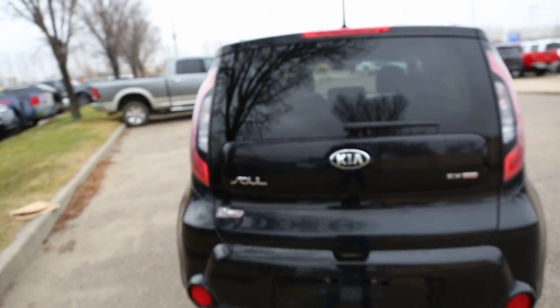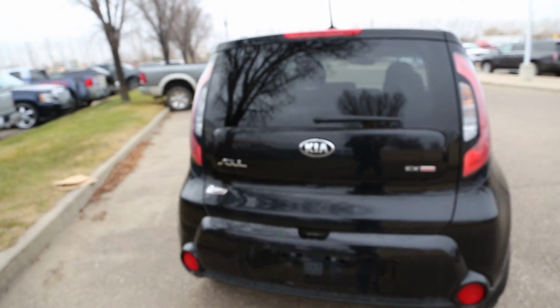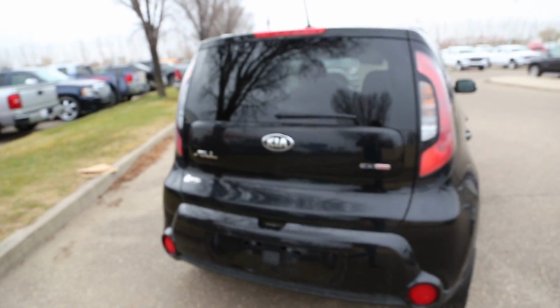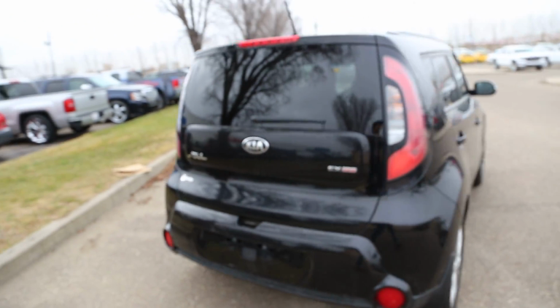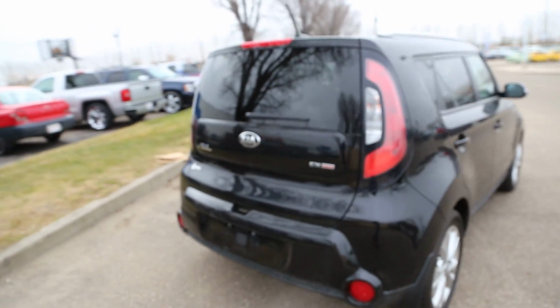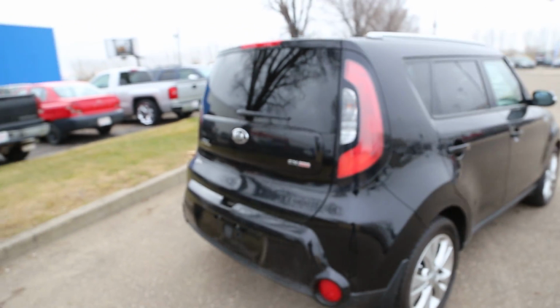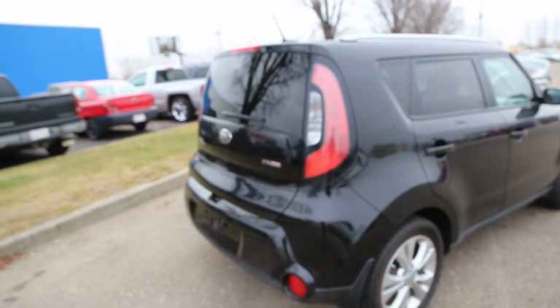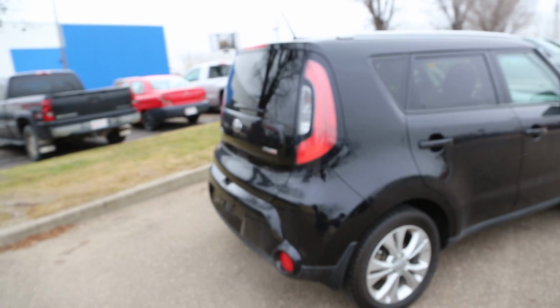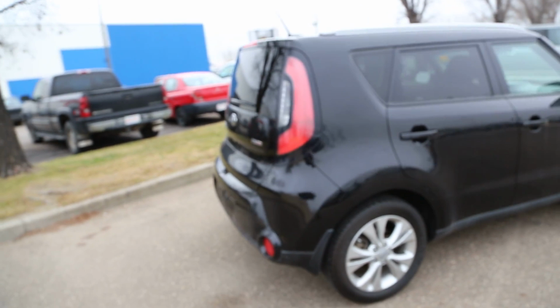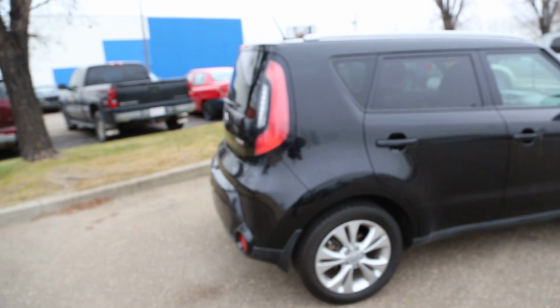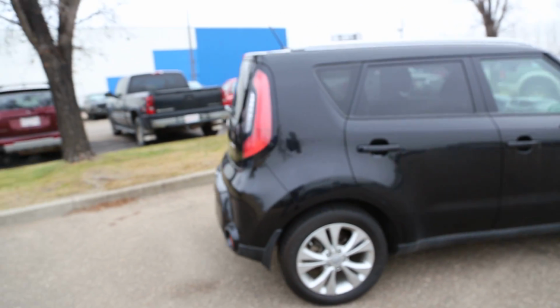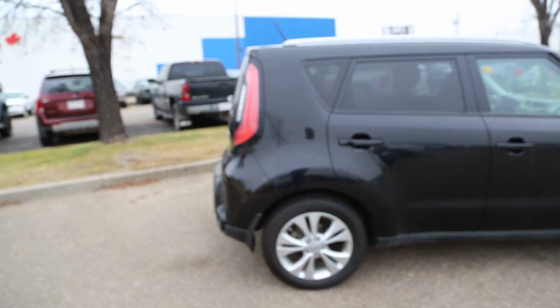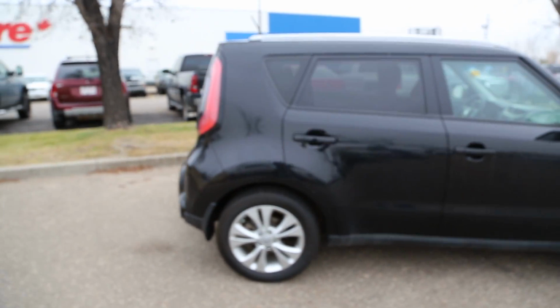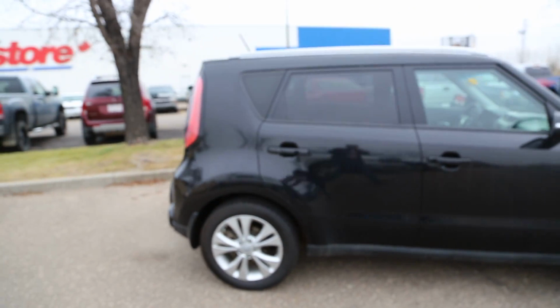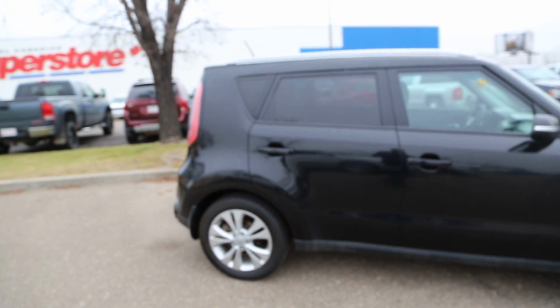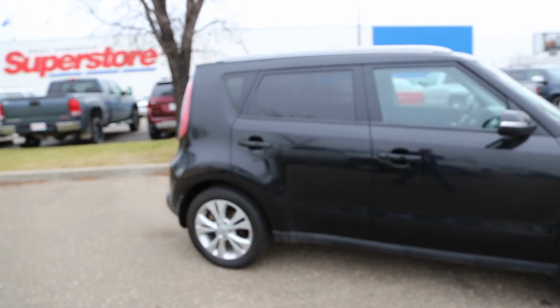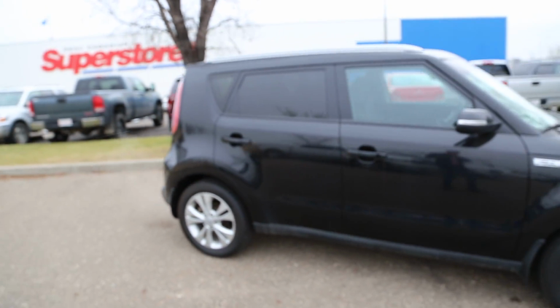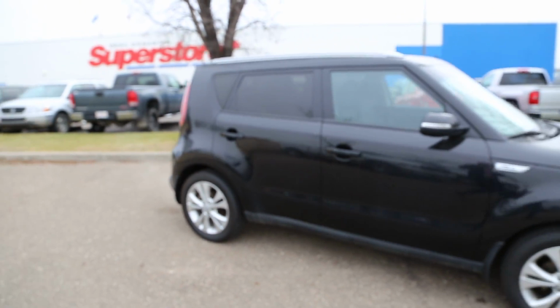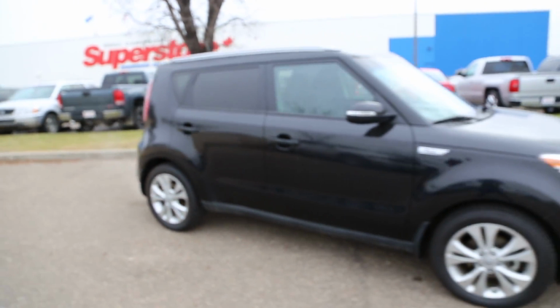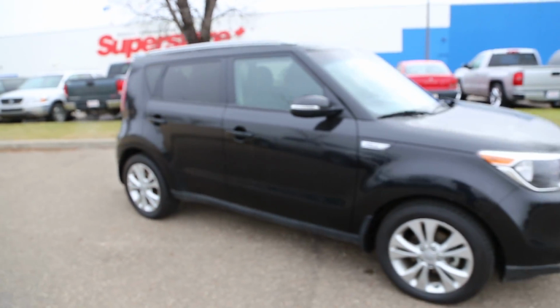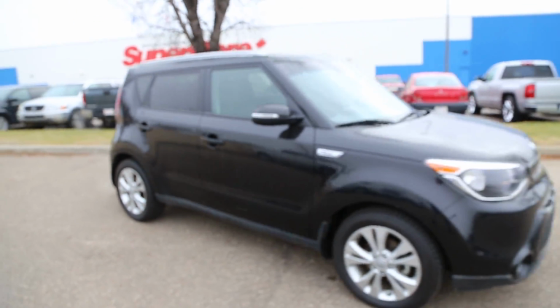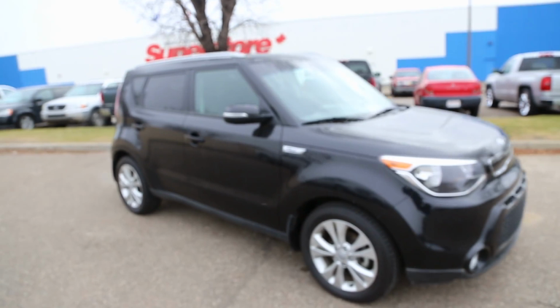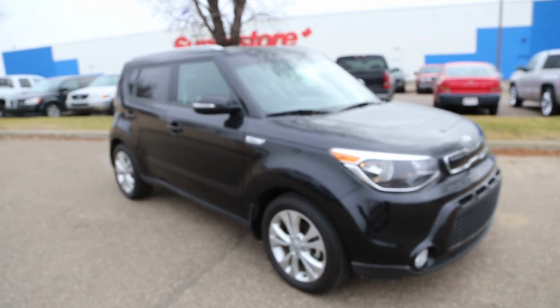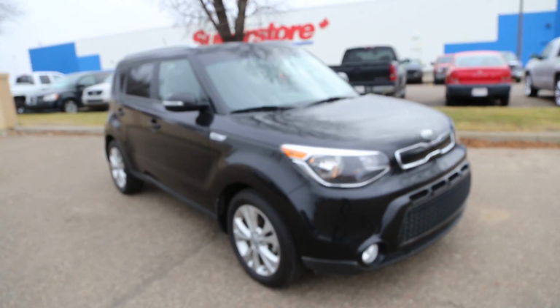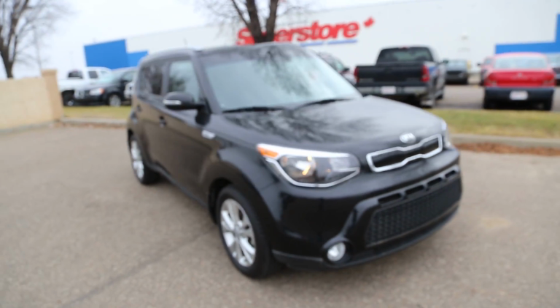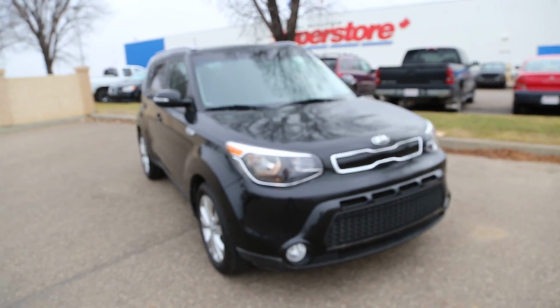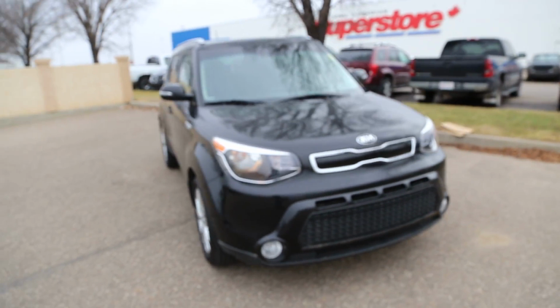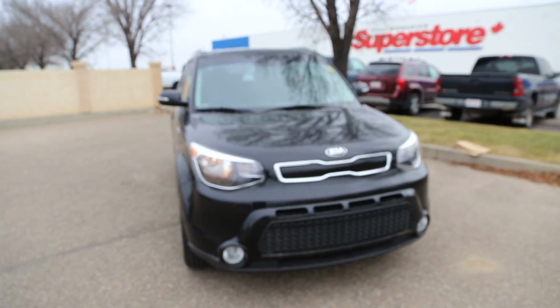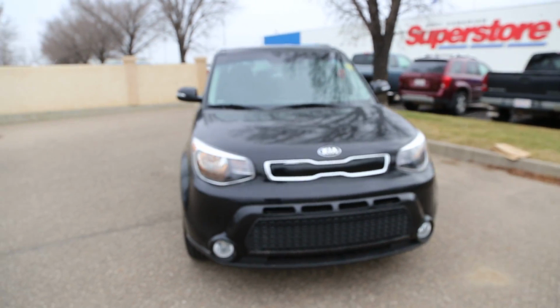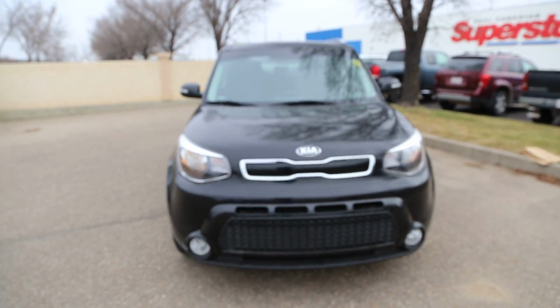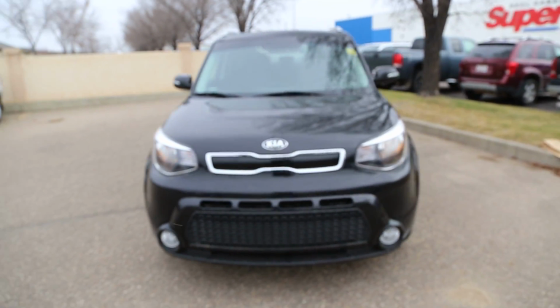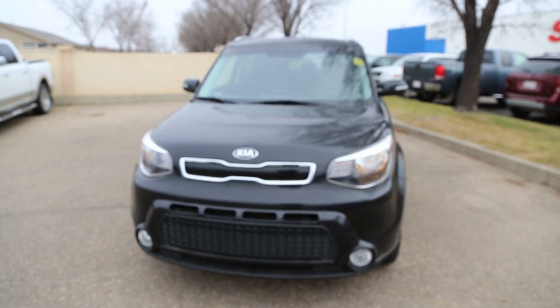So once again, we have a pre-owned 2014 Kia Soul EX GDI for sale, featuring a 2.0-liter paired with a 6-speed automatic transmission. Come on down to Davis Buick GMC in Medicine Hat and take a look, or even take it for a ride.